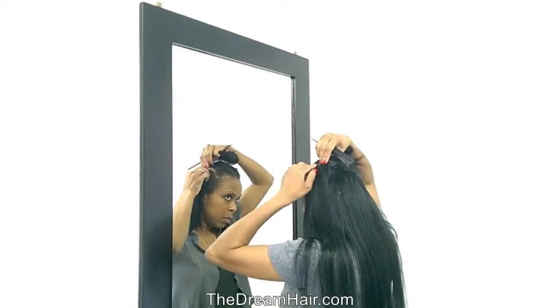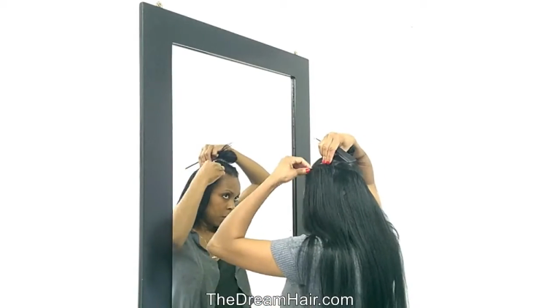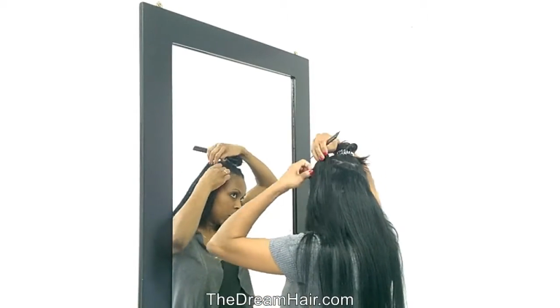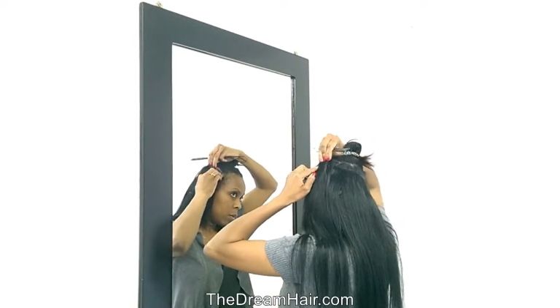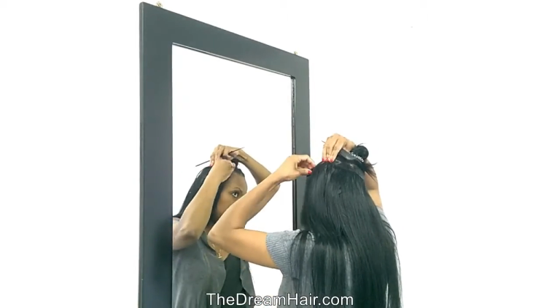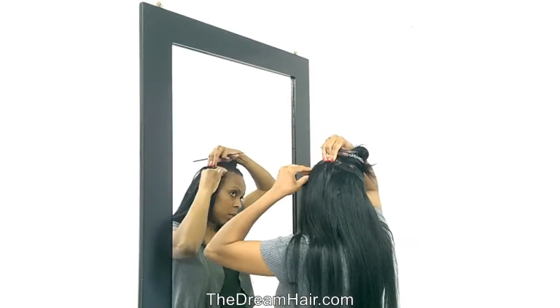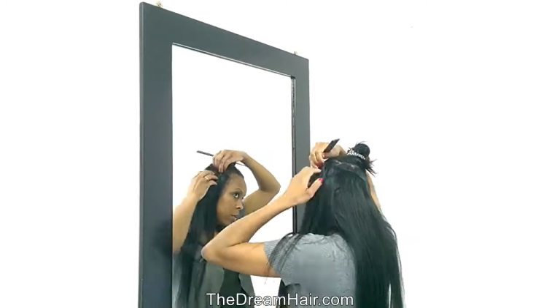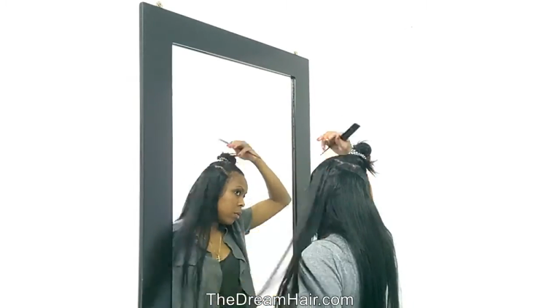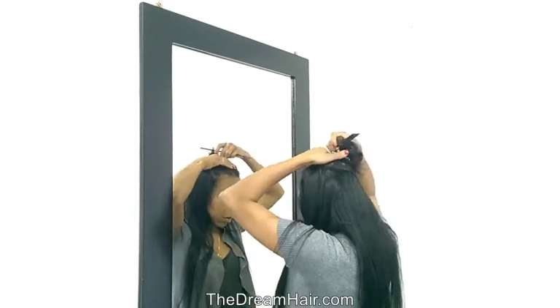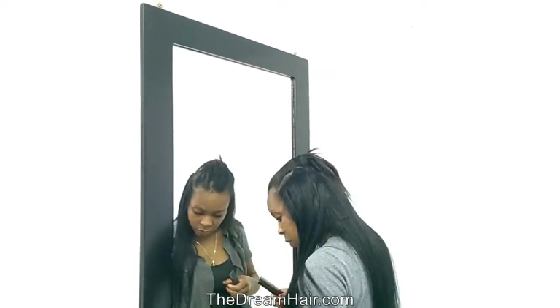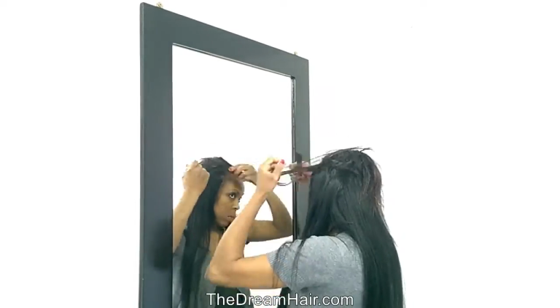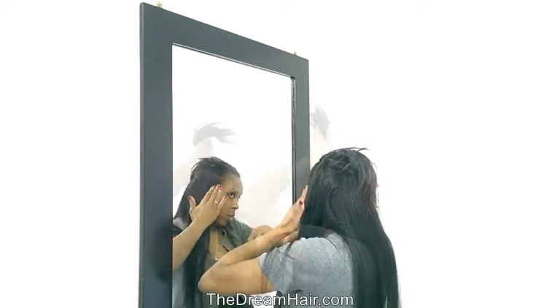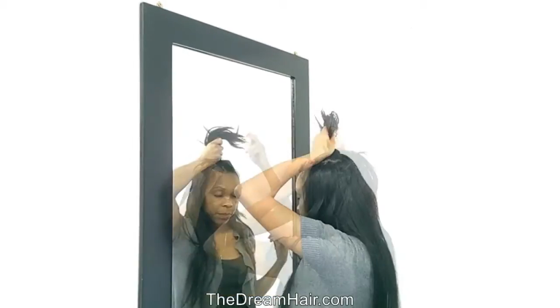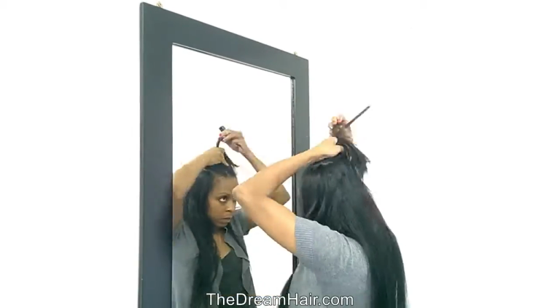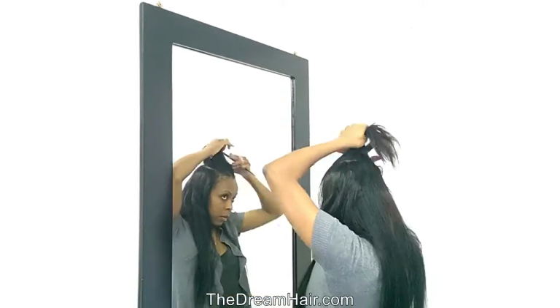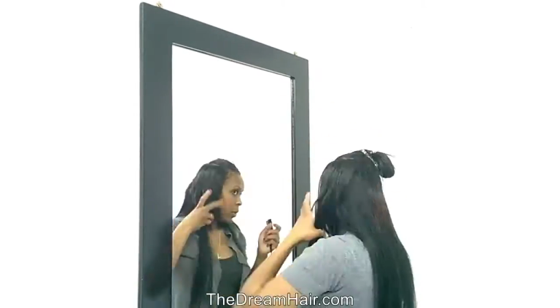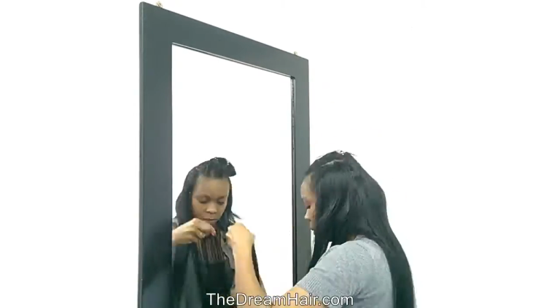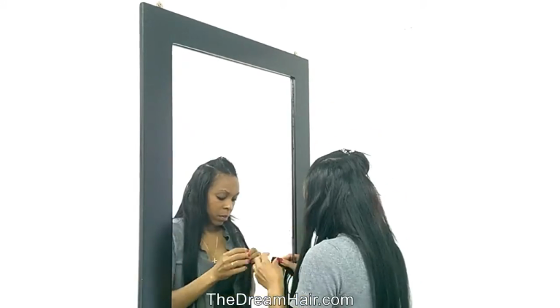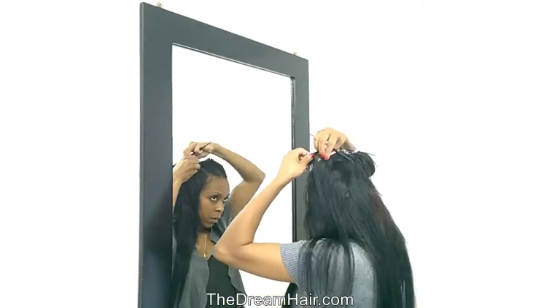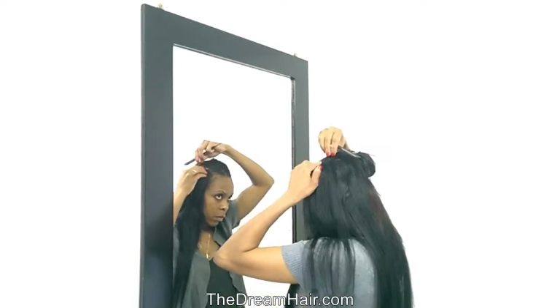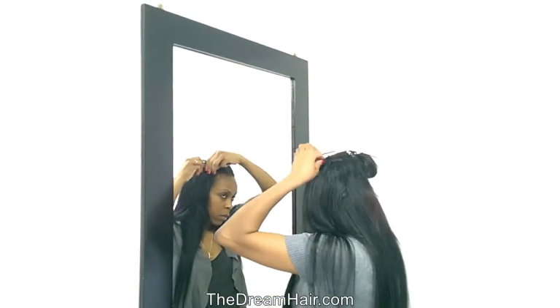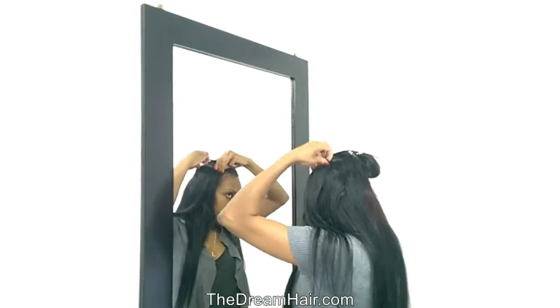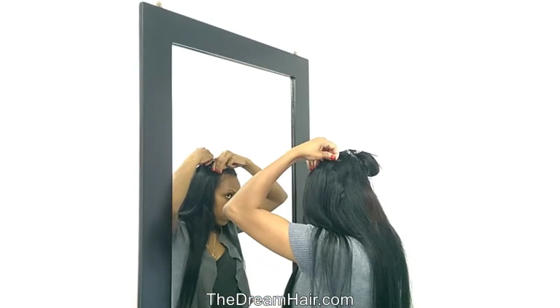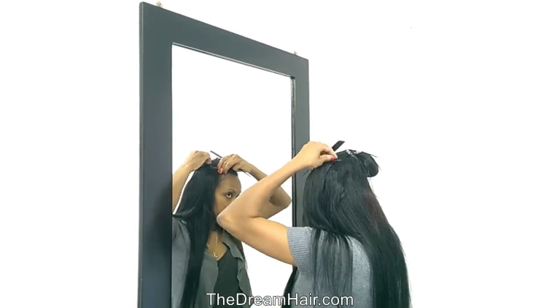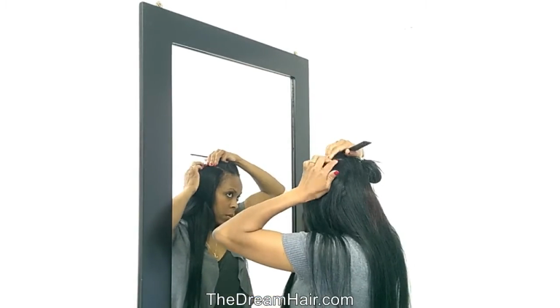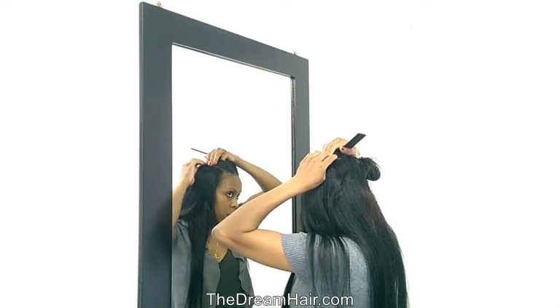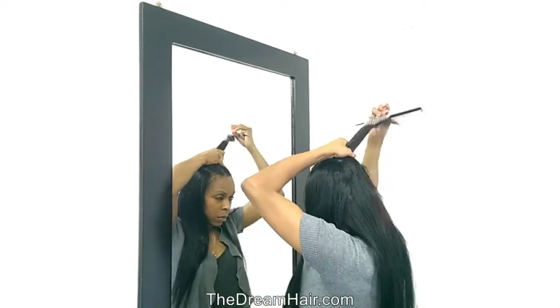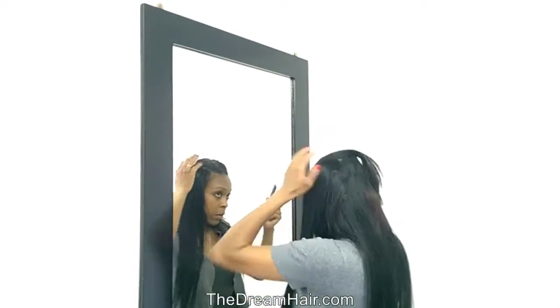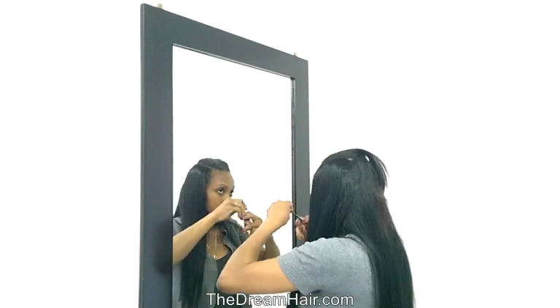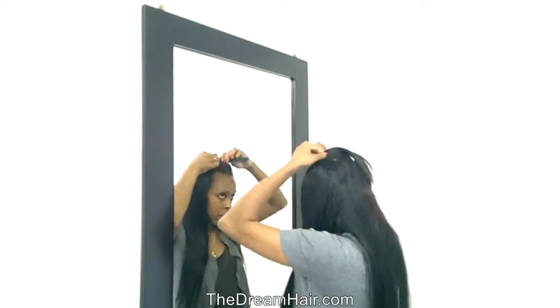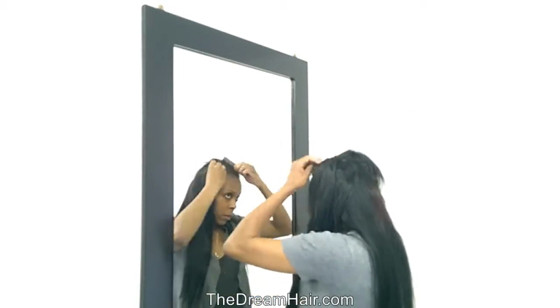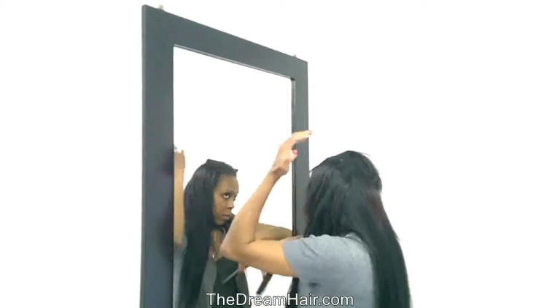Our clip-in hair is a wonderful way to add highlights, thickness, or simply make your hair longer. For short hair it adds length; for long hair it adds volume and thickness, and it is ideal for fine hair.